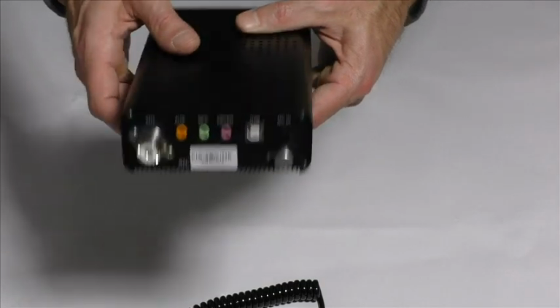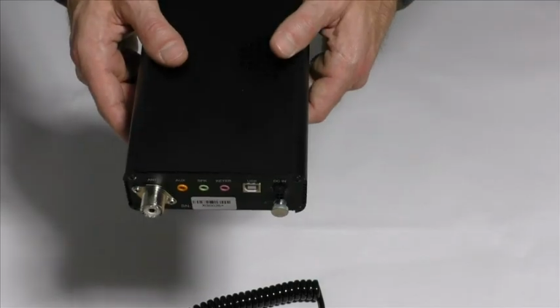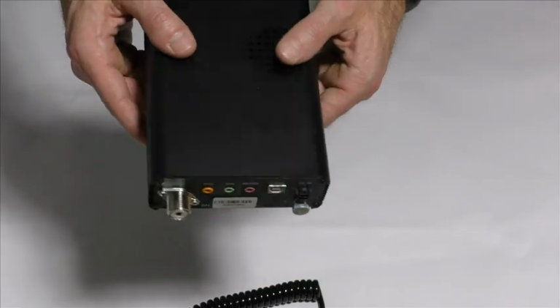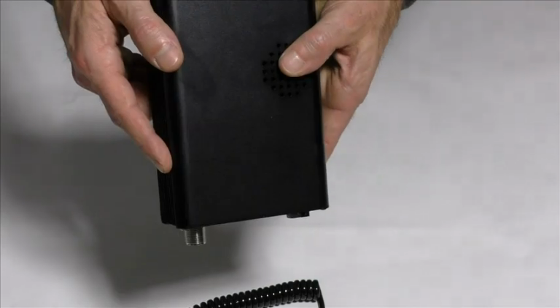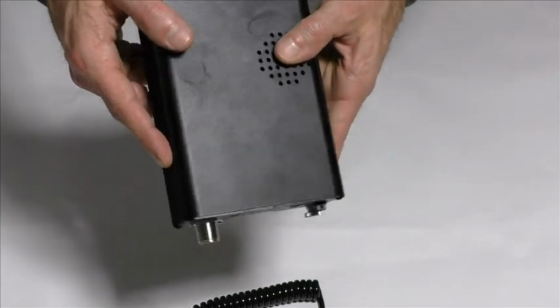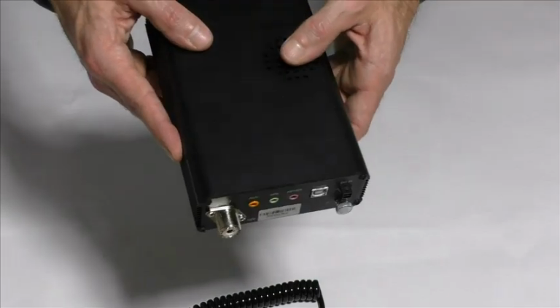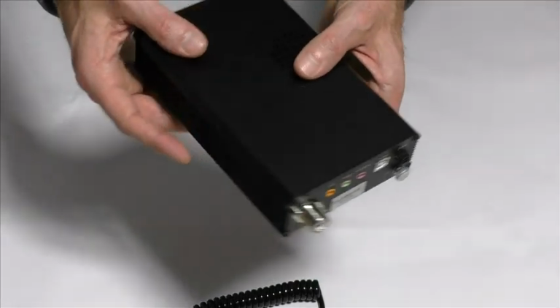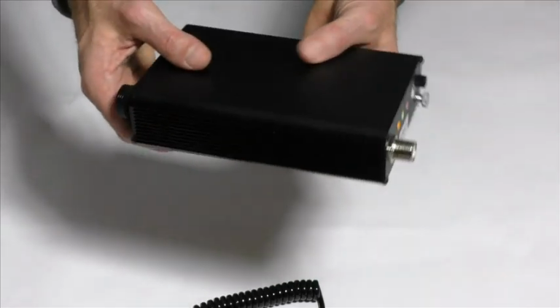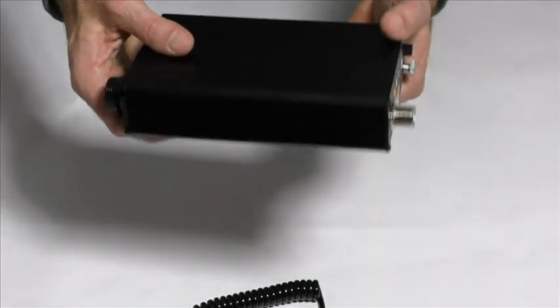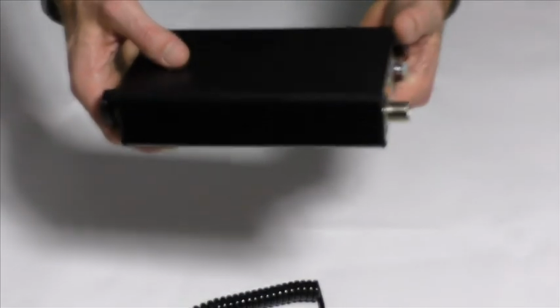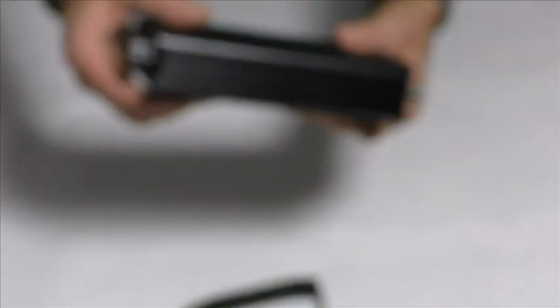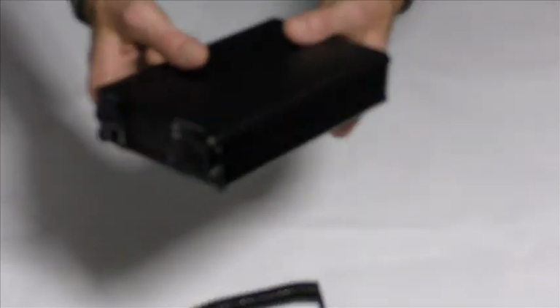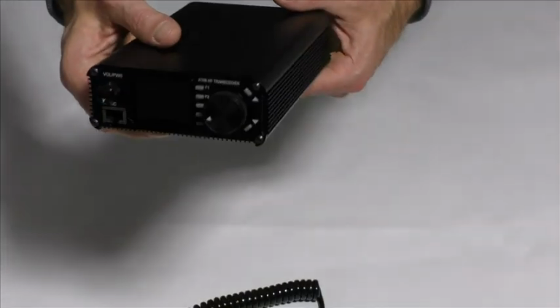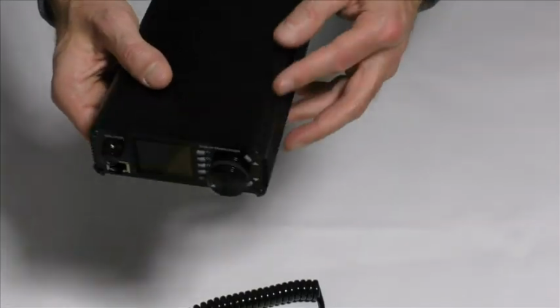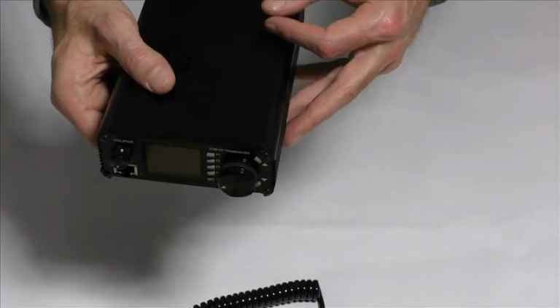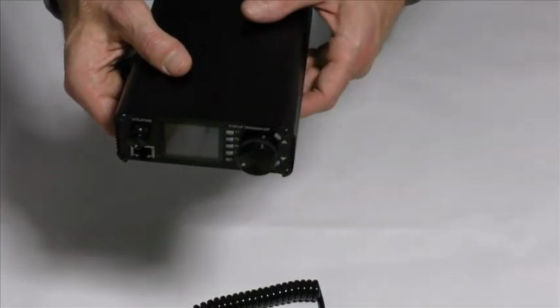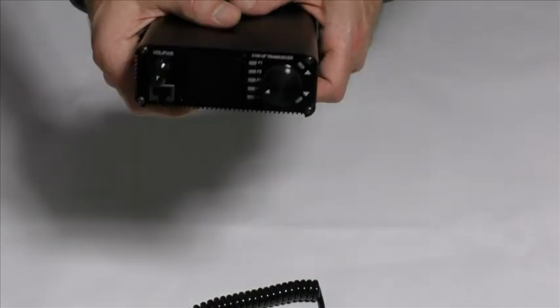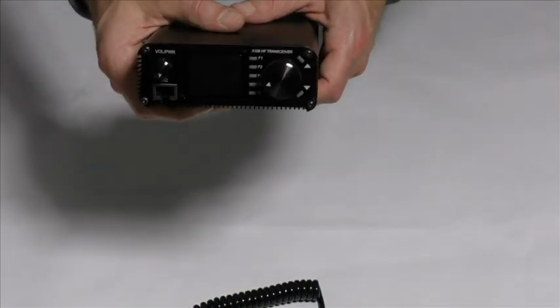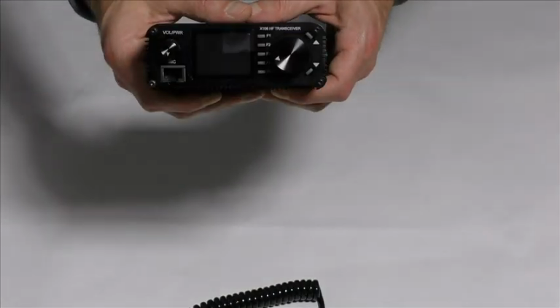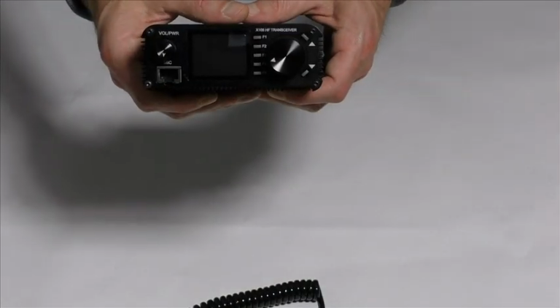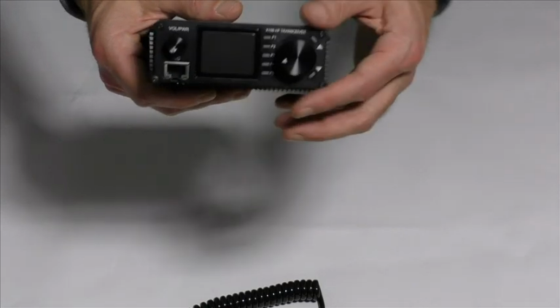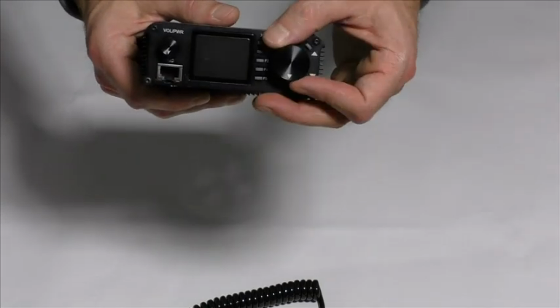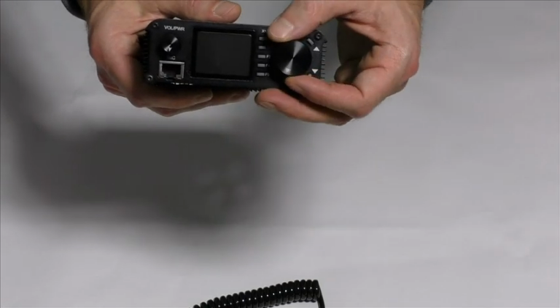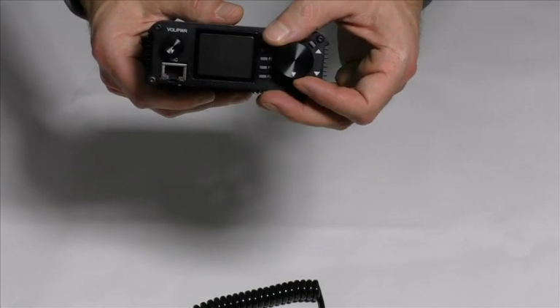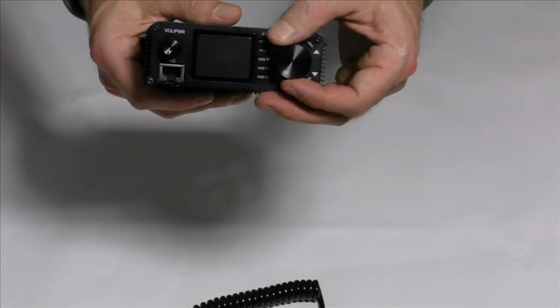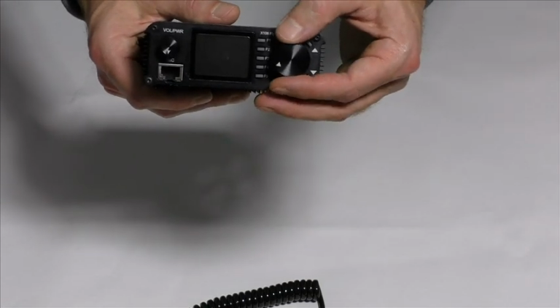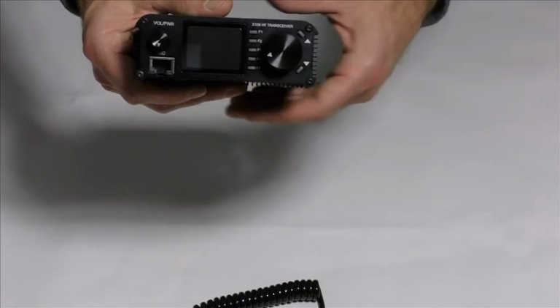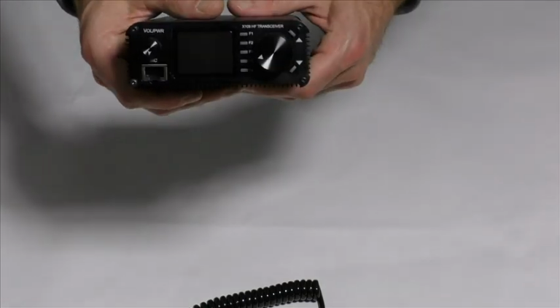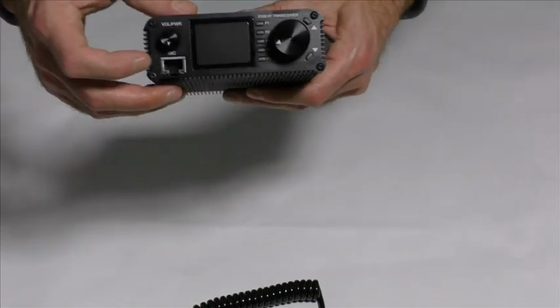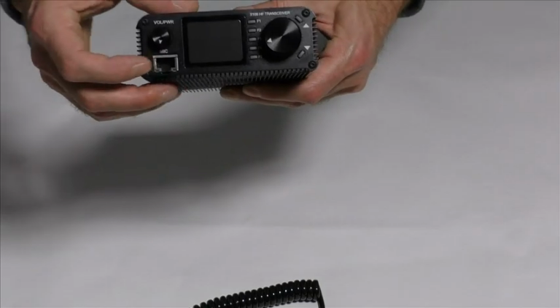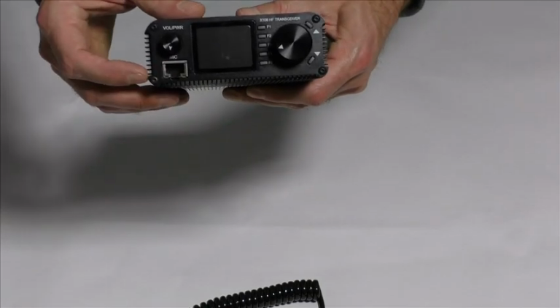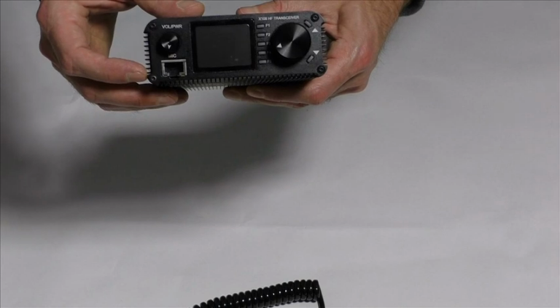So the dimensions — you can see it's very small, a little bit long and very handy. And here is the microphone socket.